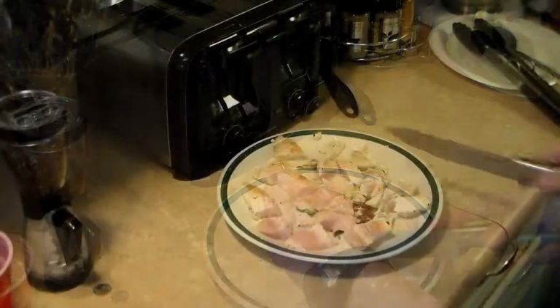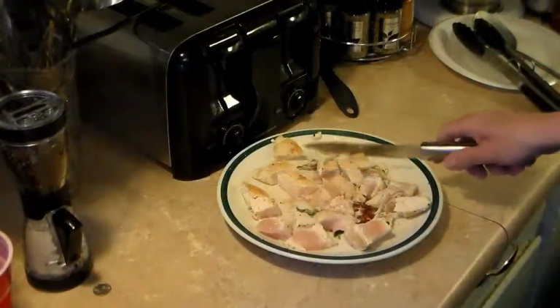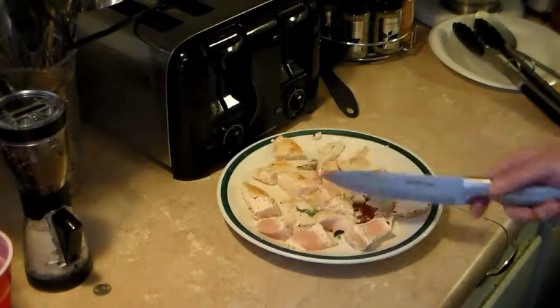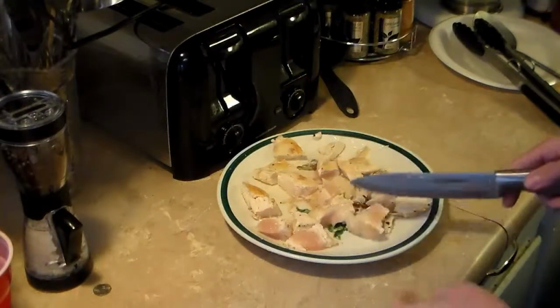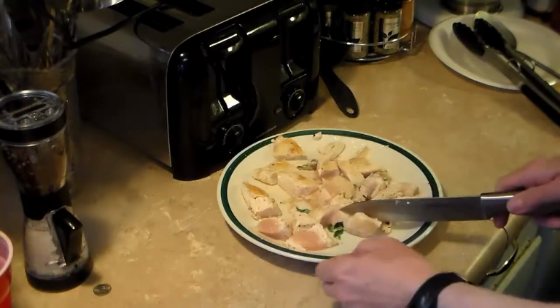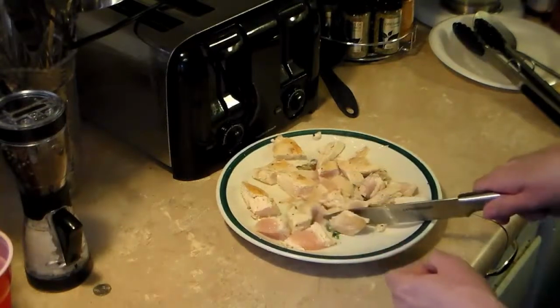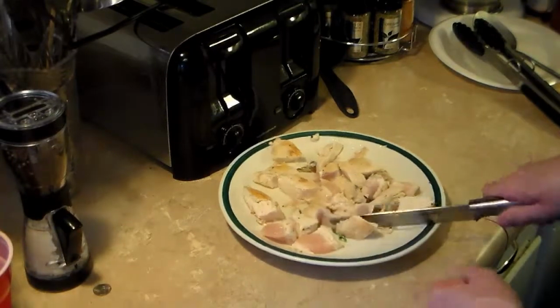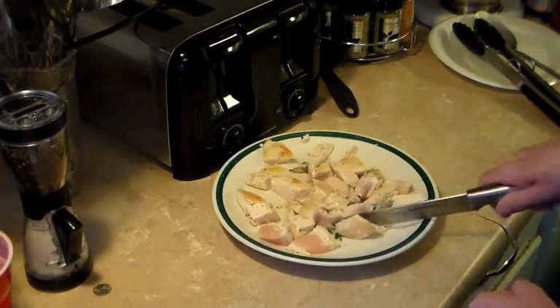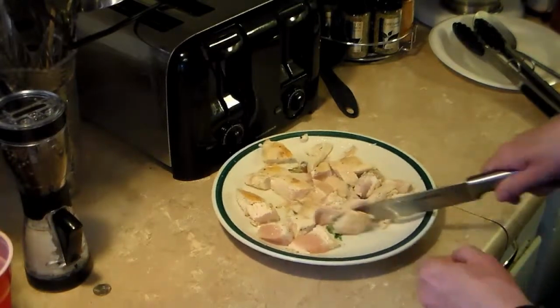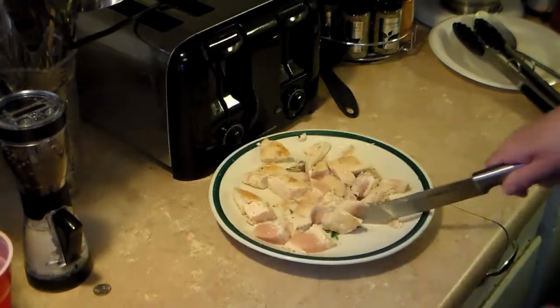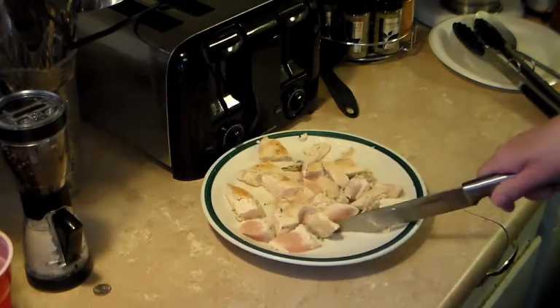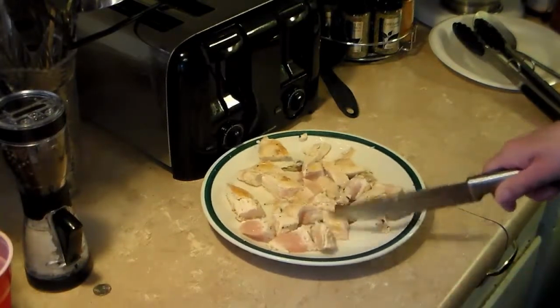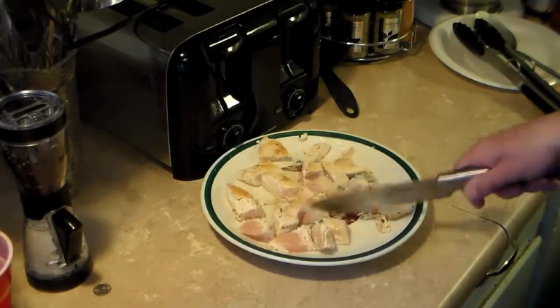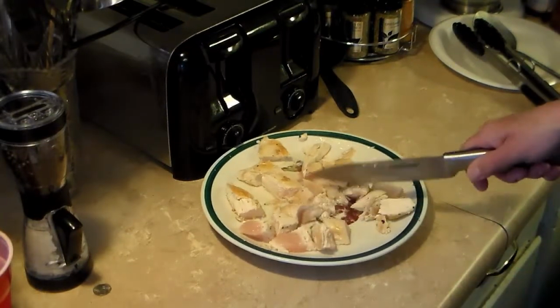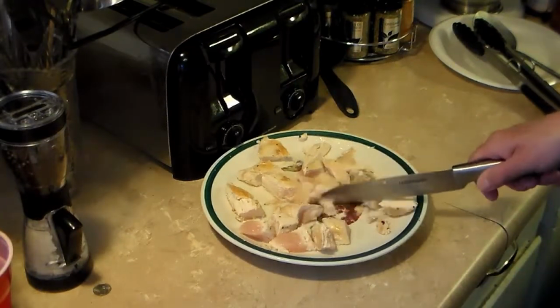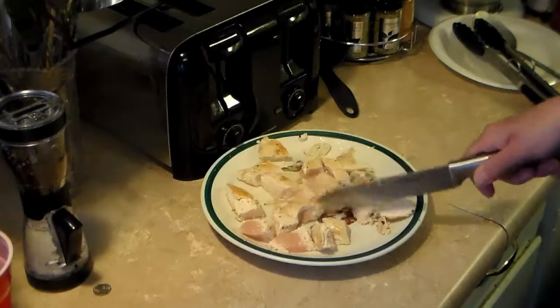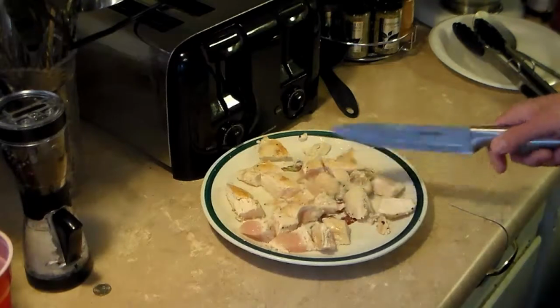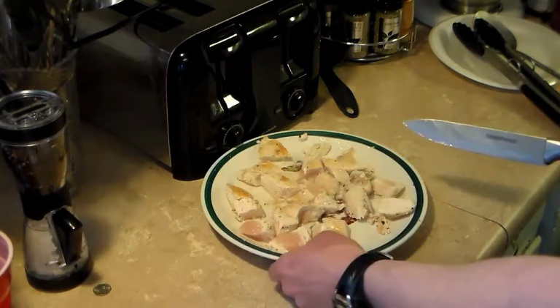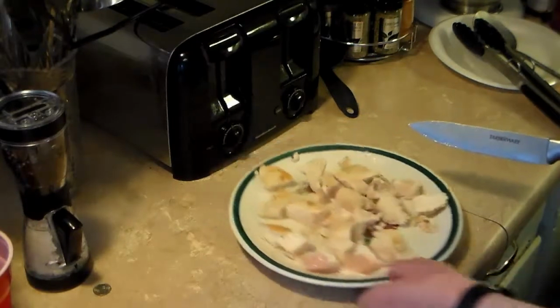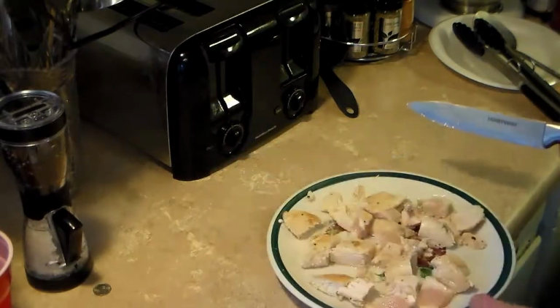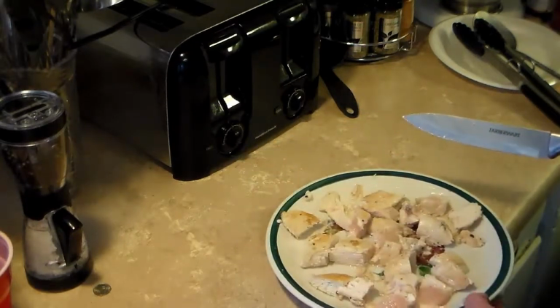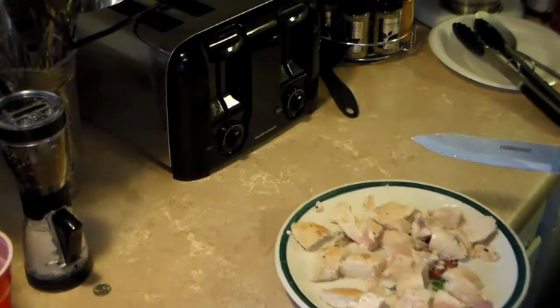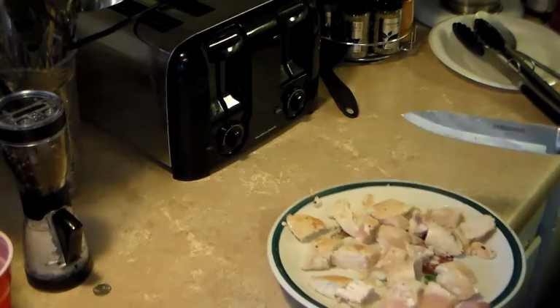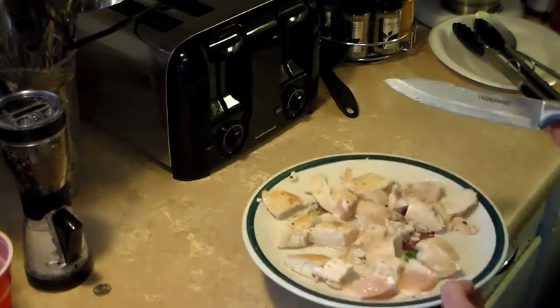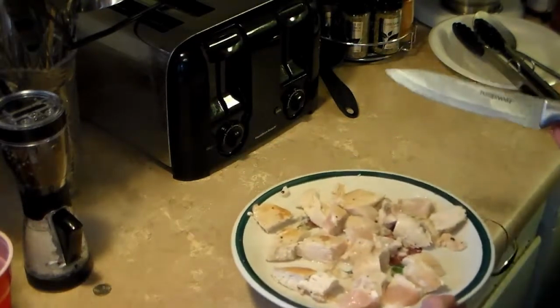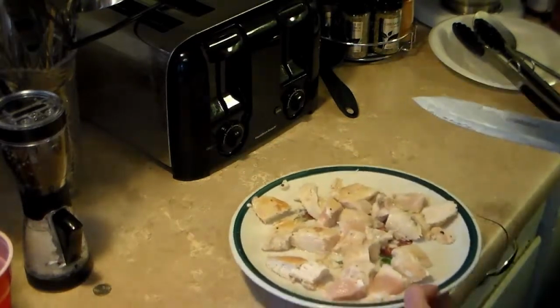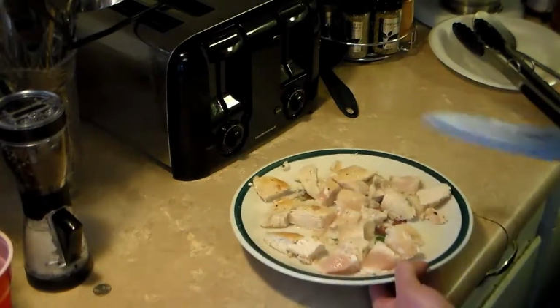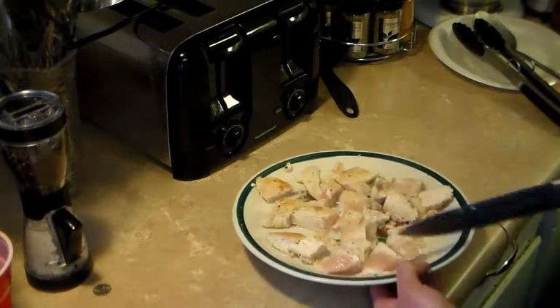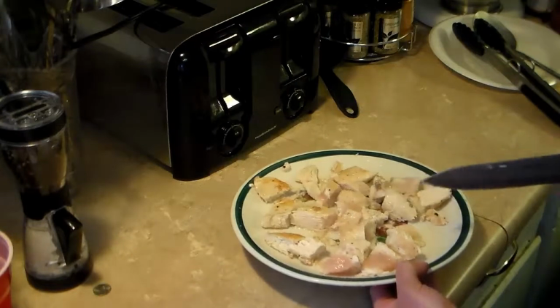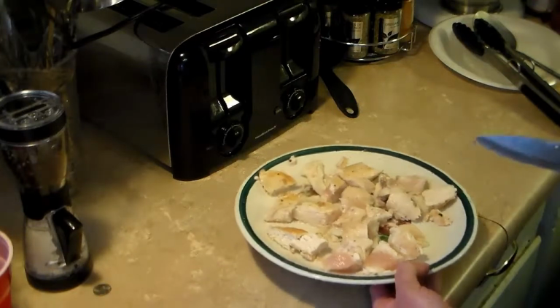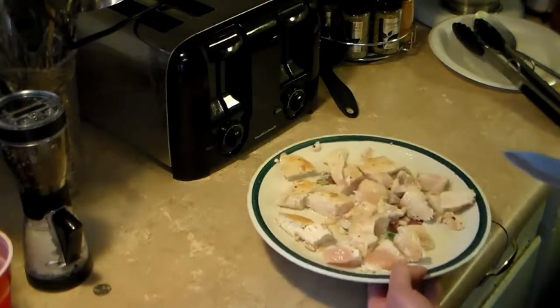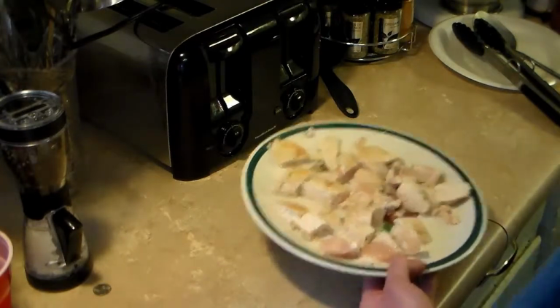I finished cutting up all my chicken — I used two large pieces and one medium-sized piece of chicken. I'm going to return it all back to the pan and let it continue cooking until it's cooked through.